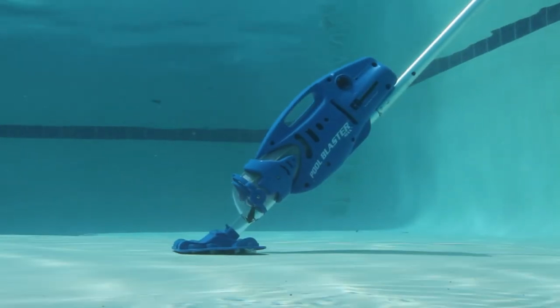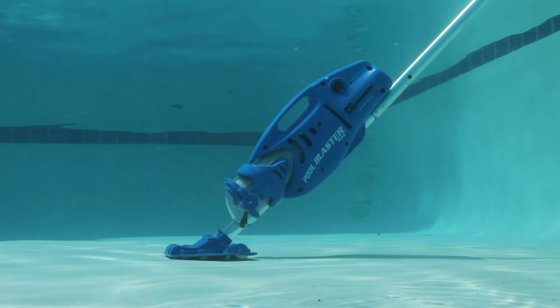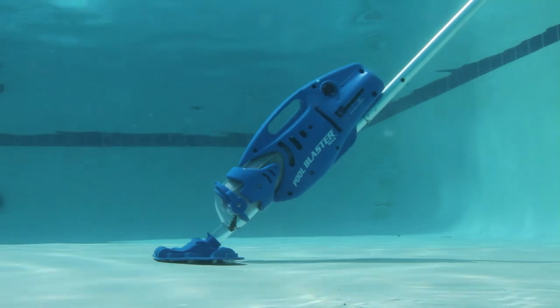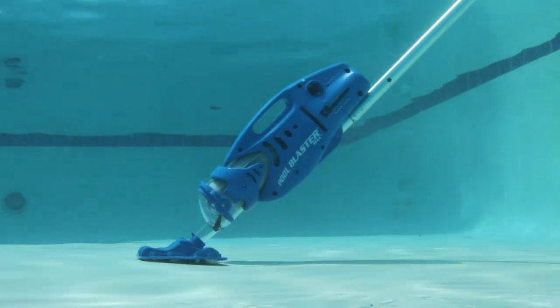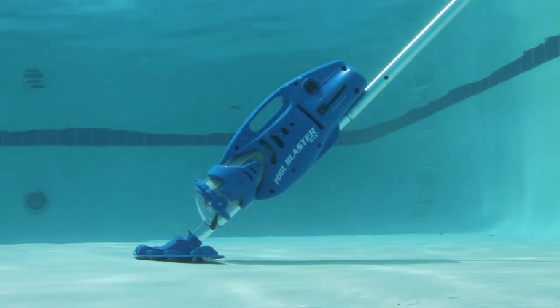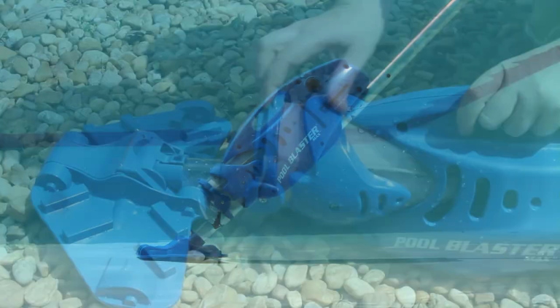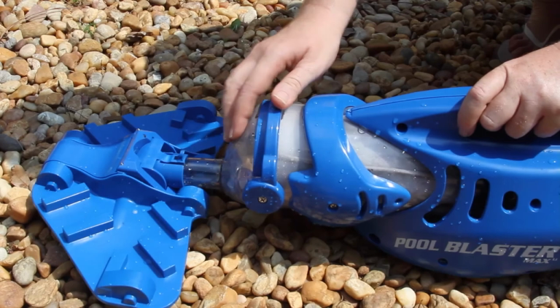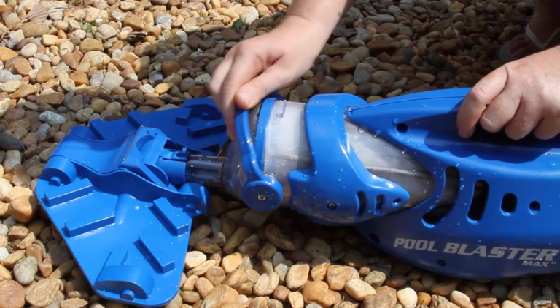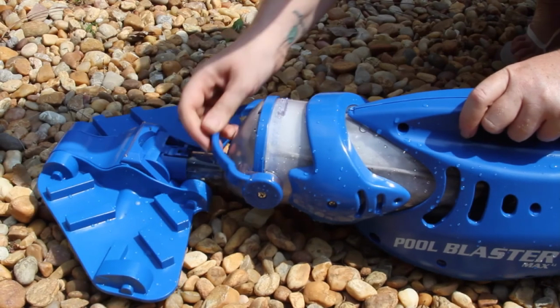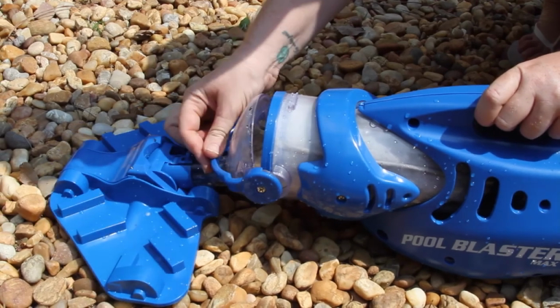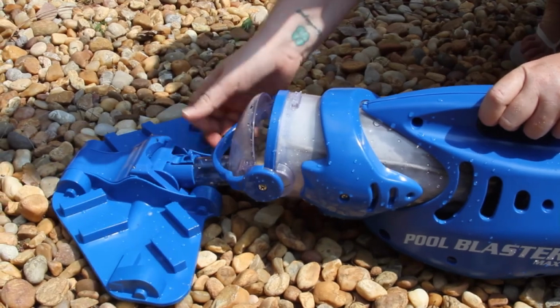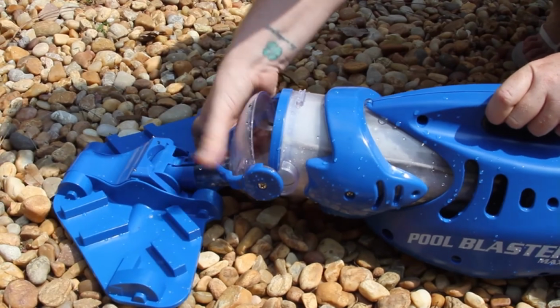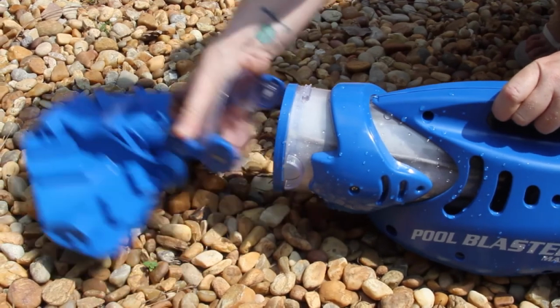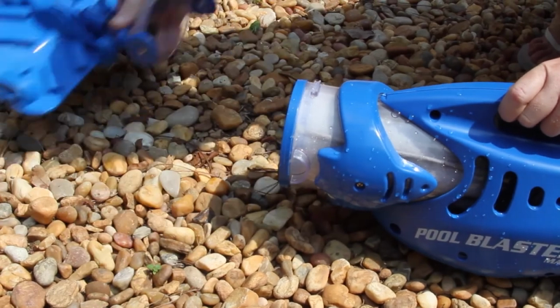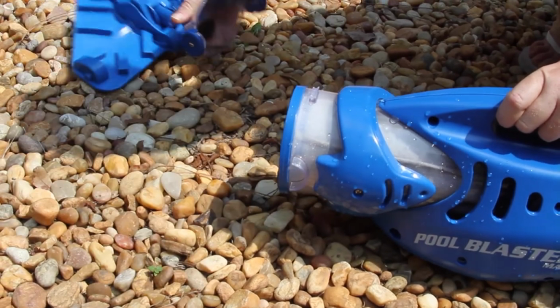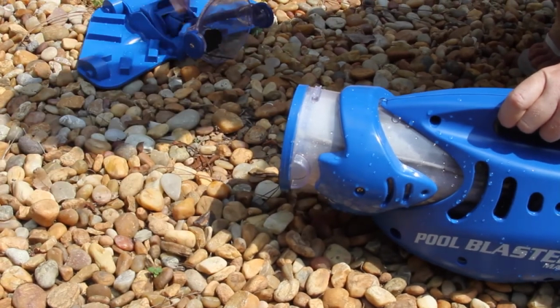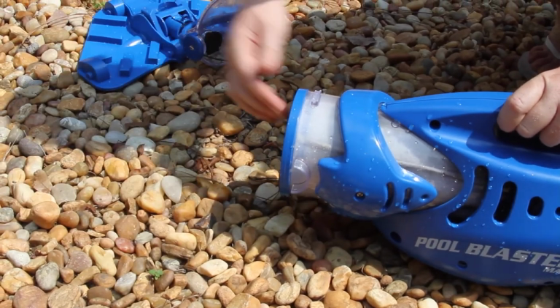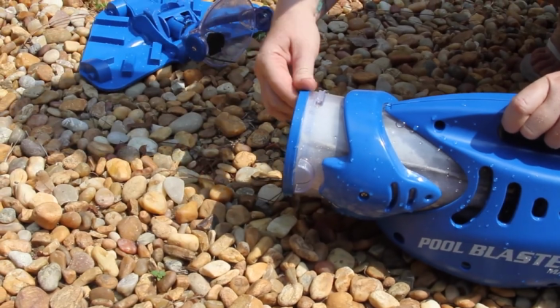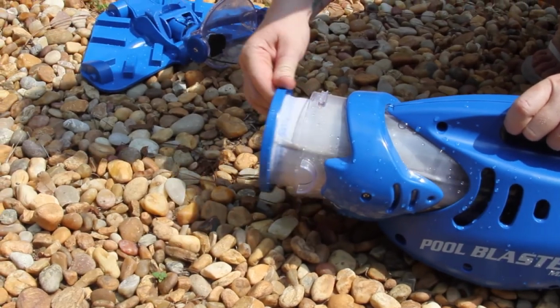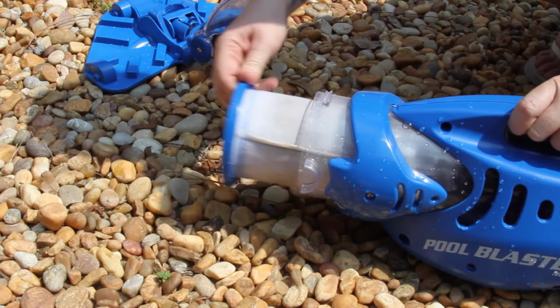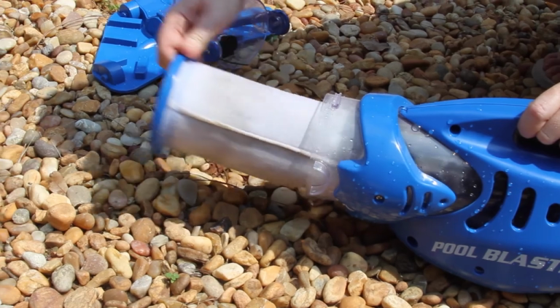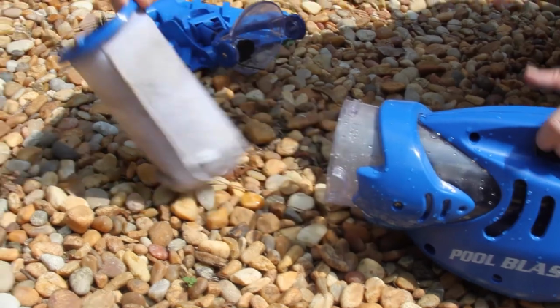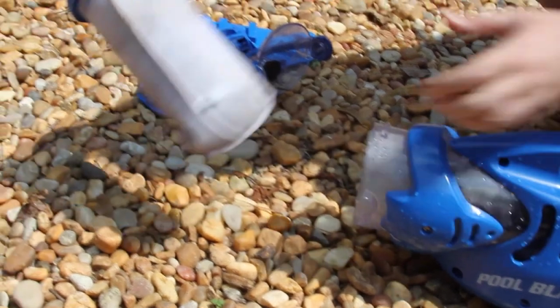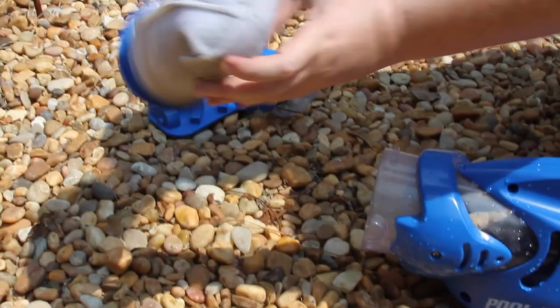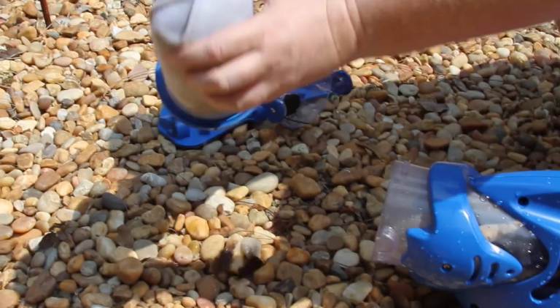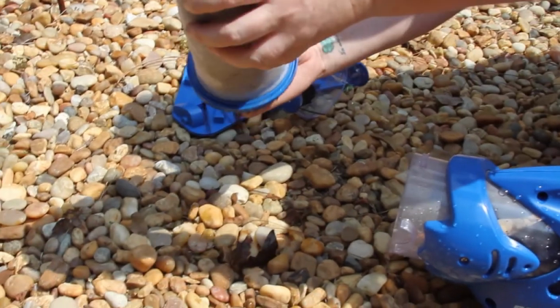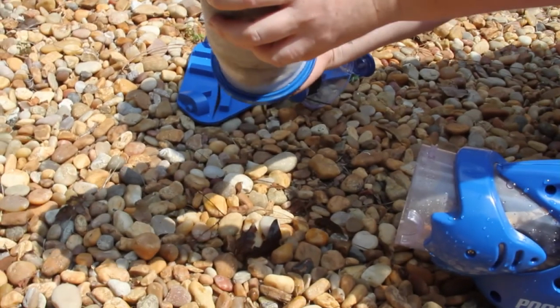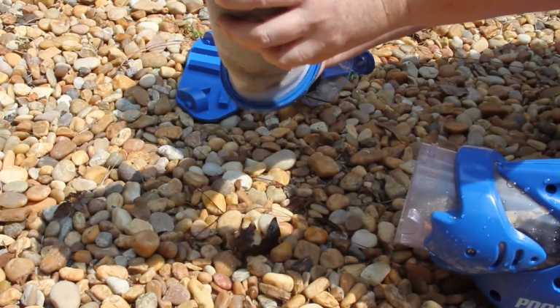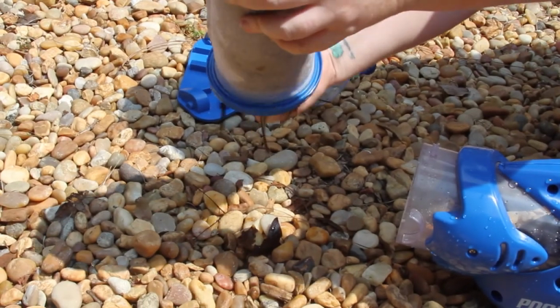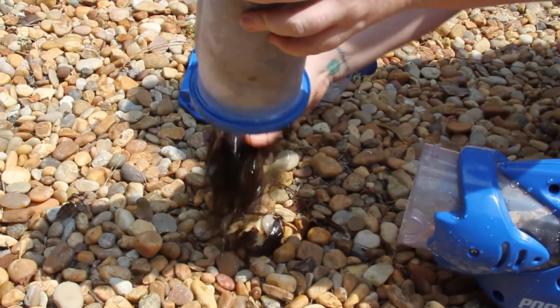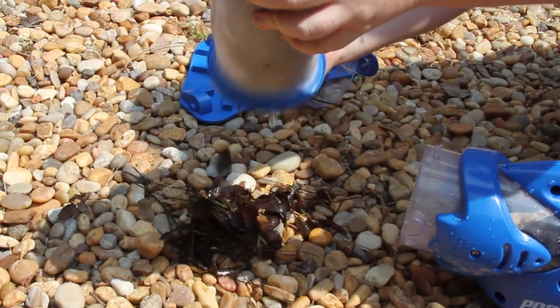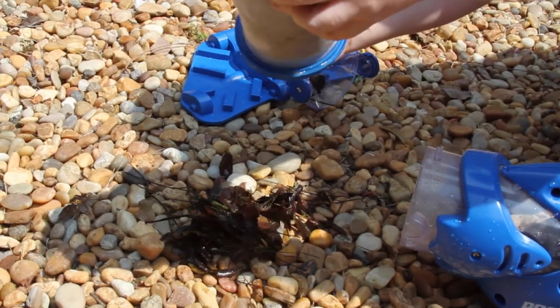Its reusable filter bag will also clean small particles like sand, silt and algae. You'll love how easy it is to keep your pool and spa clean.